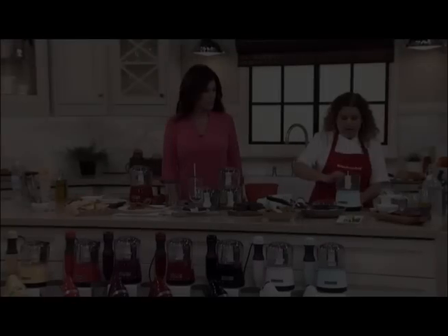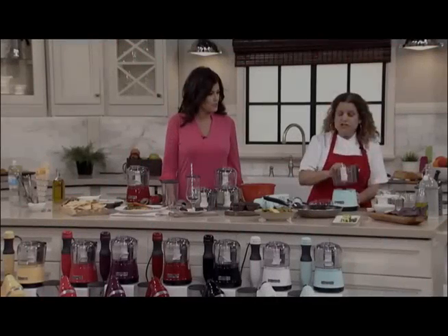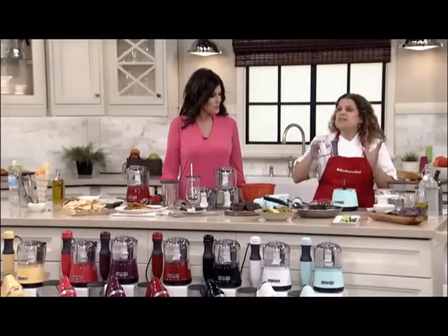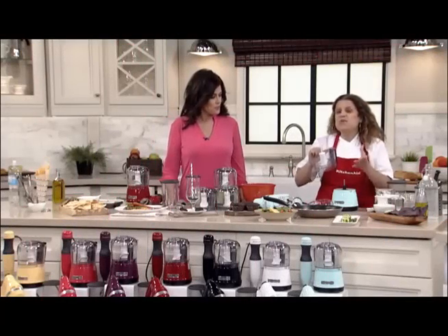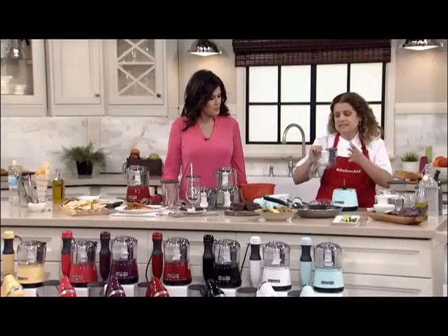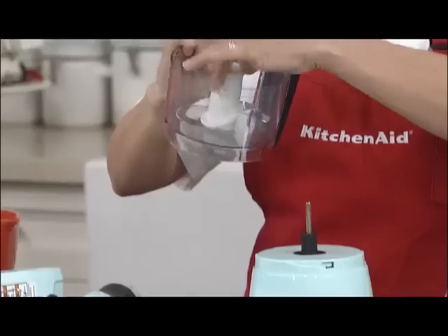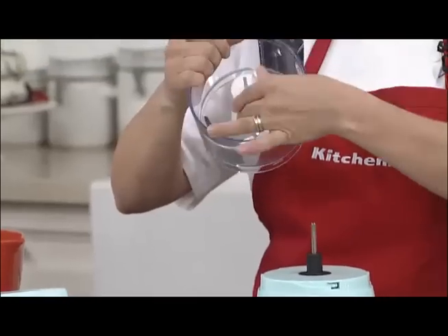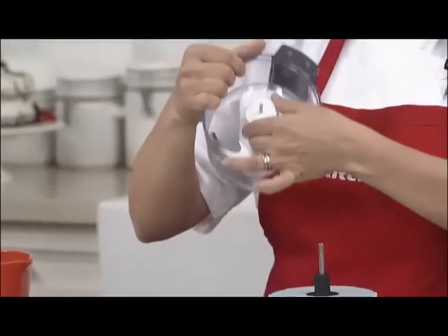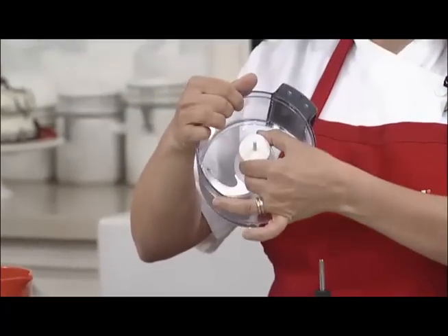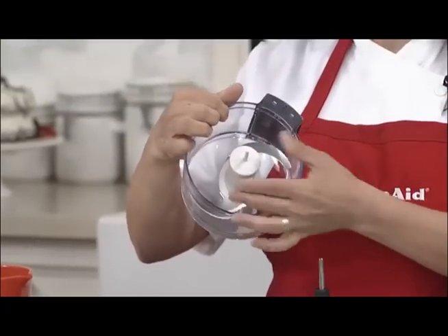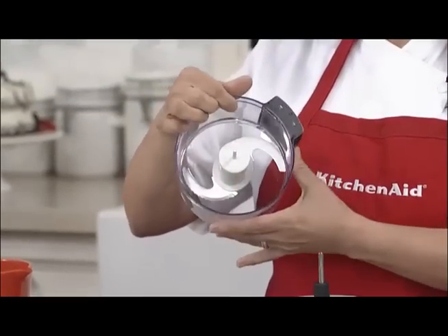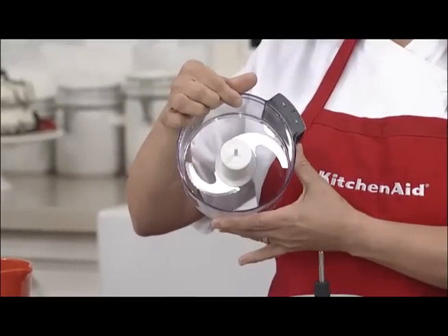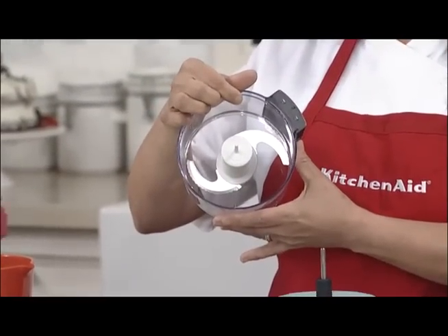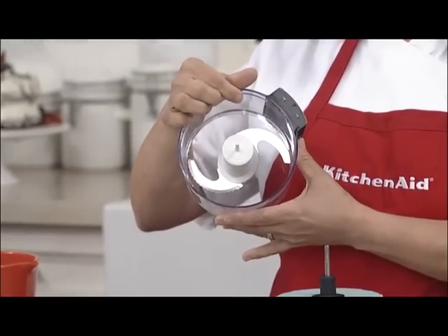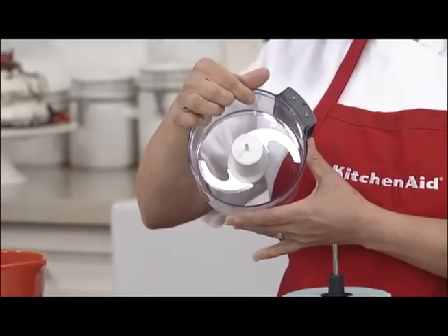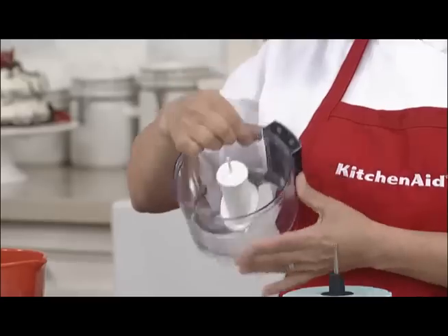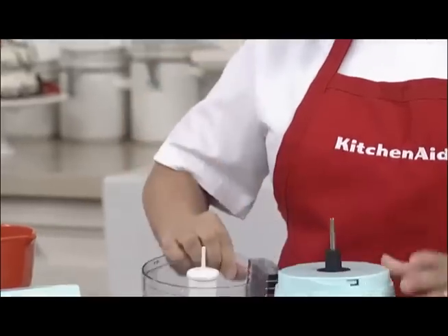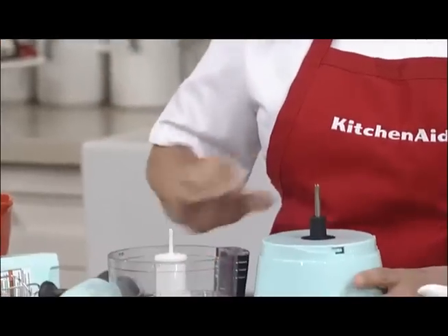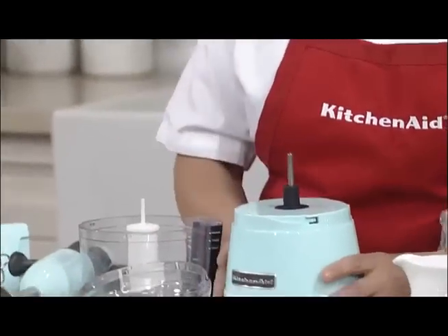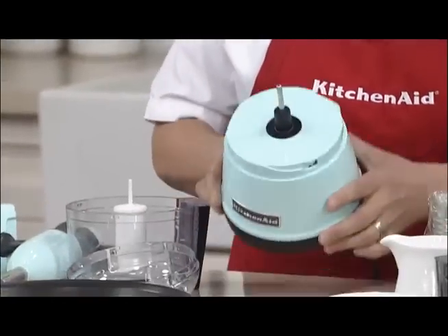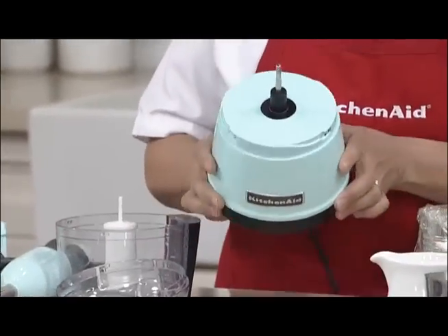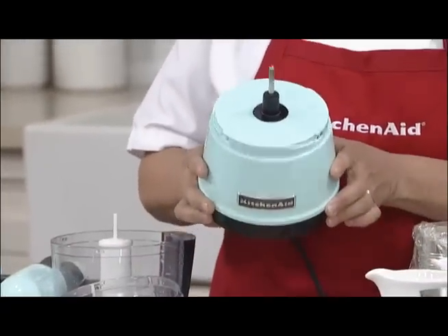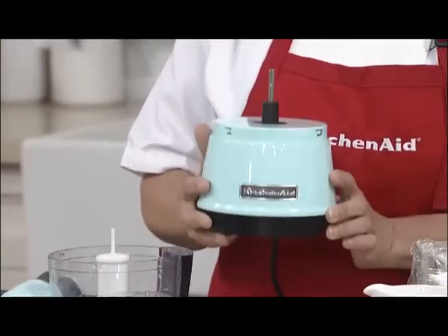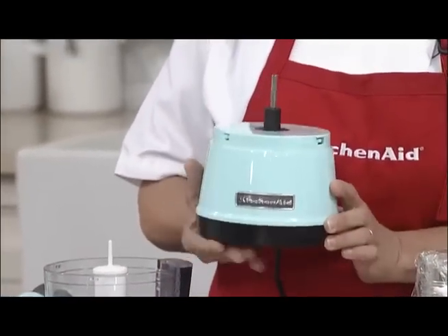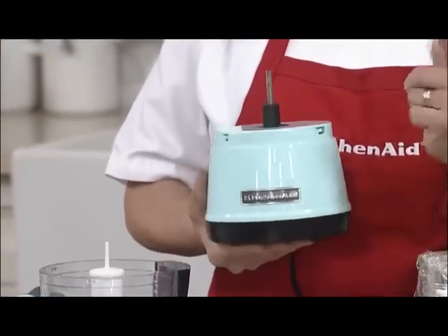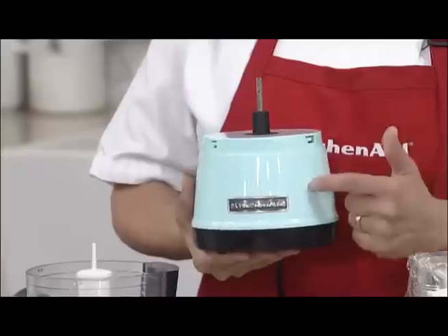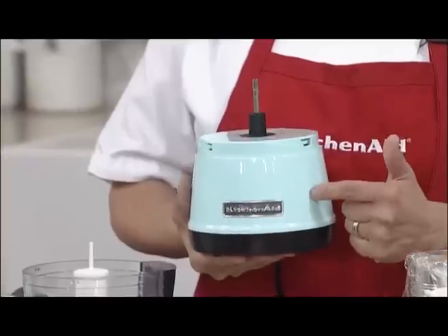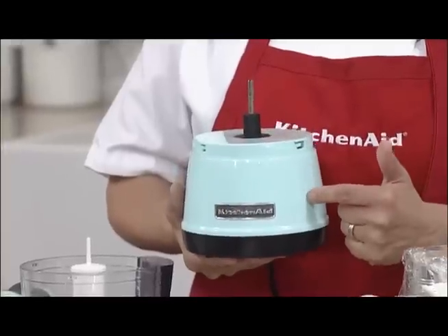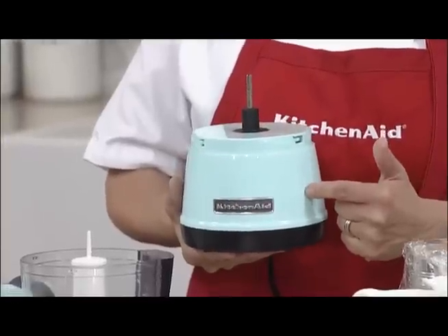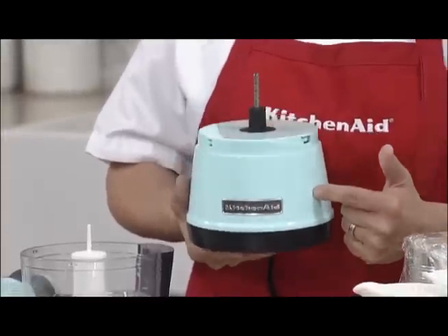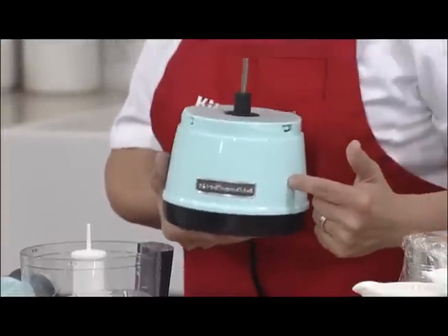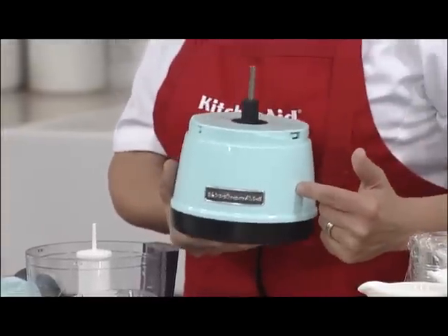This mini chopper is so fantastic because it's got its own little surgical stainless steel blade right in here. I just want to show you the profile. Look how cute and little this is, but do not let the size fool you — it is a powerhouse.